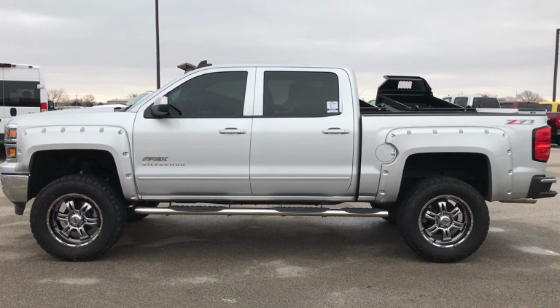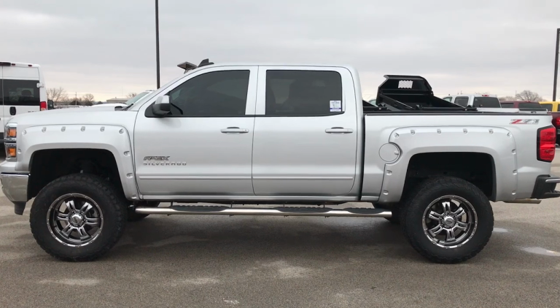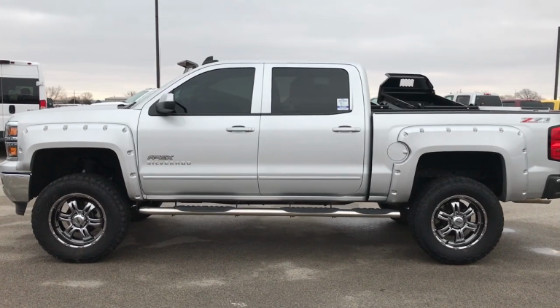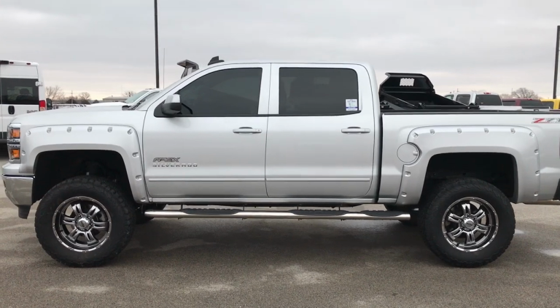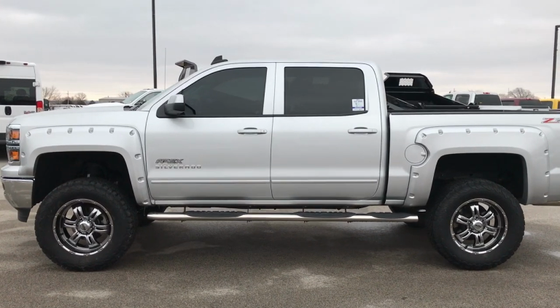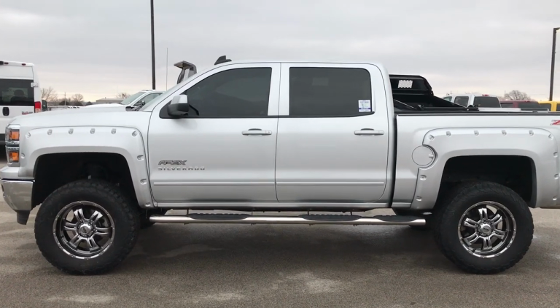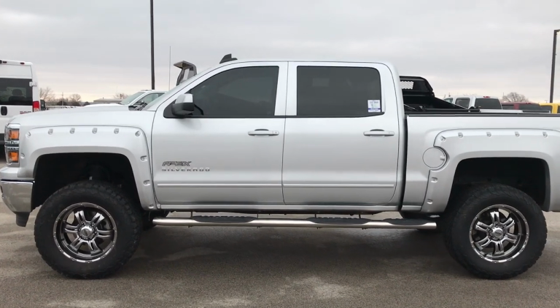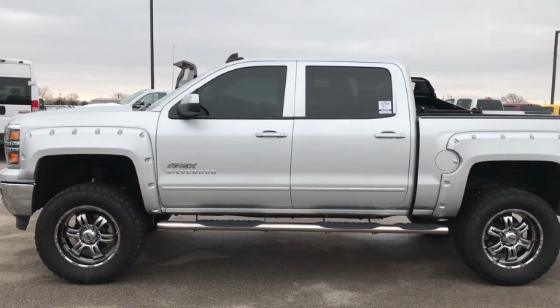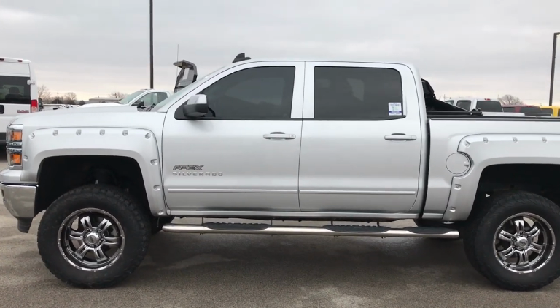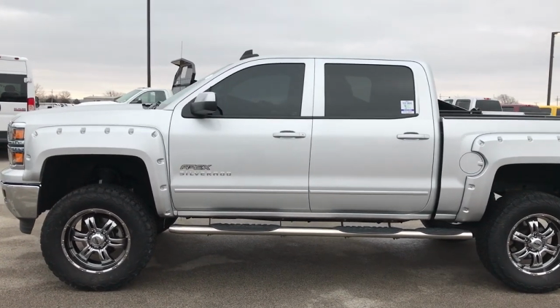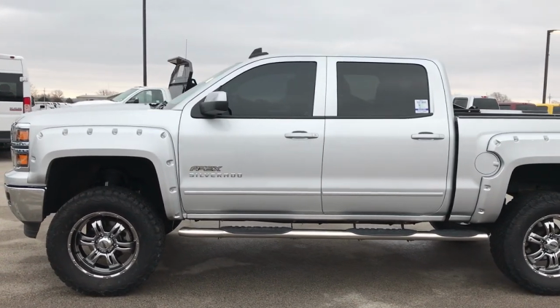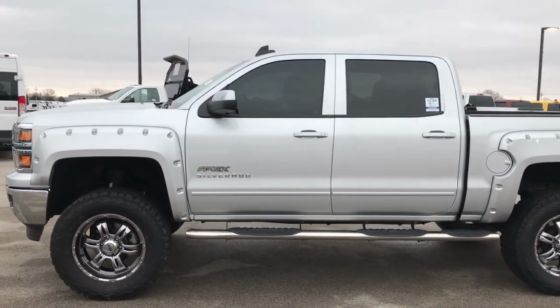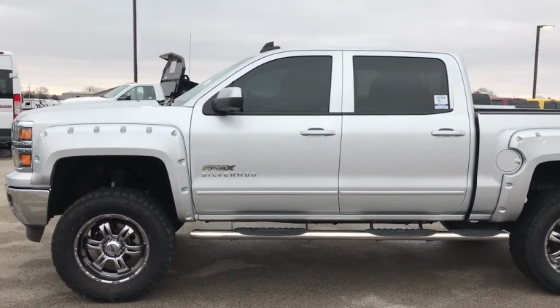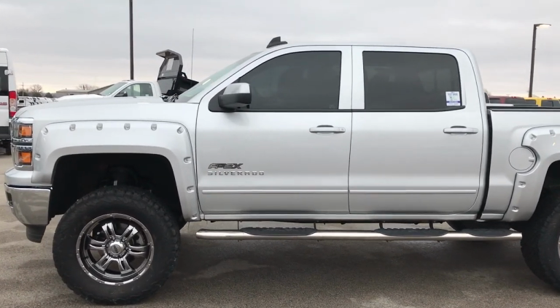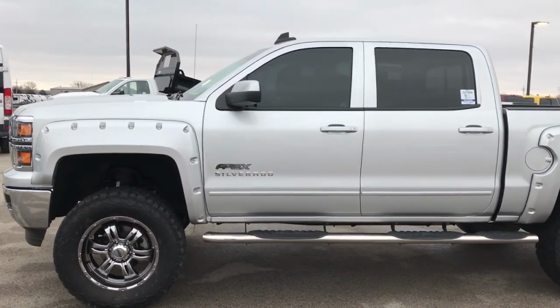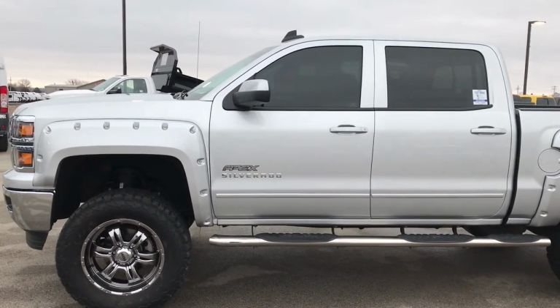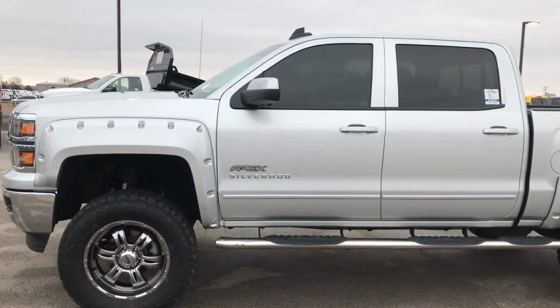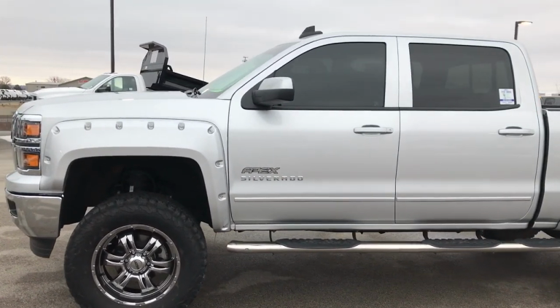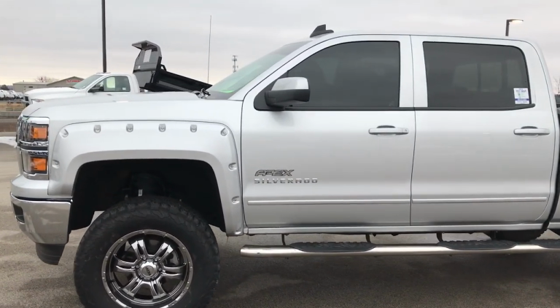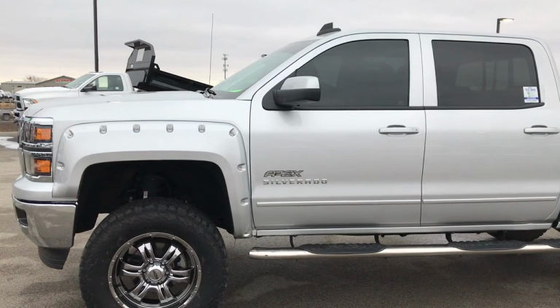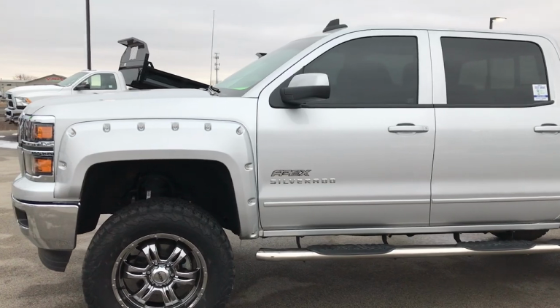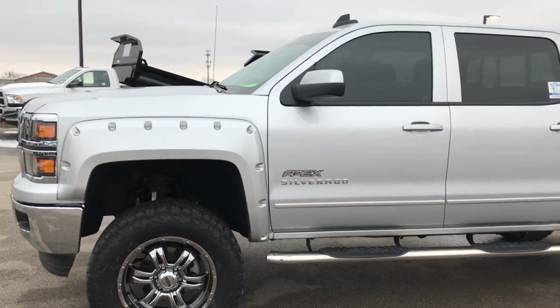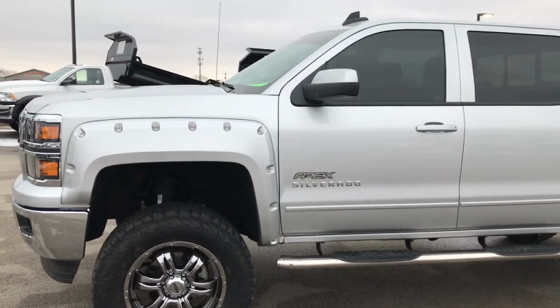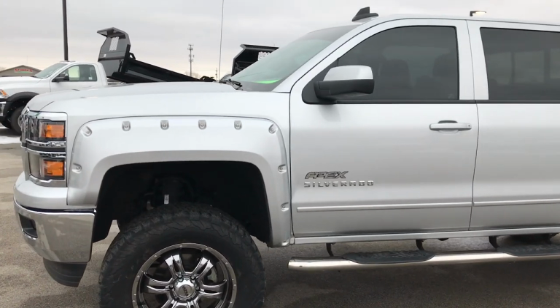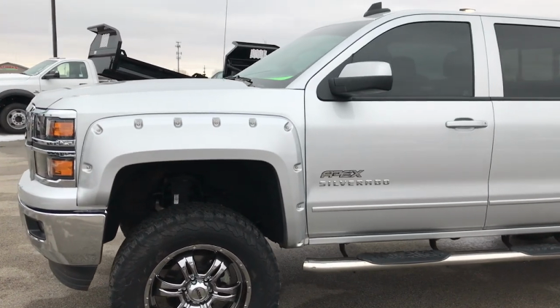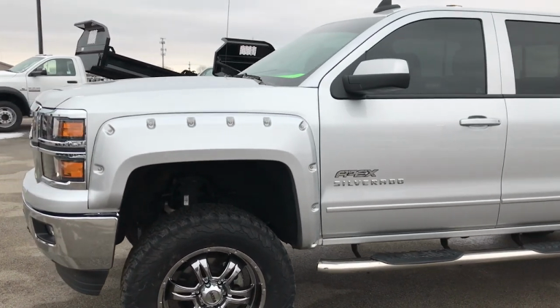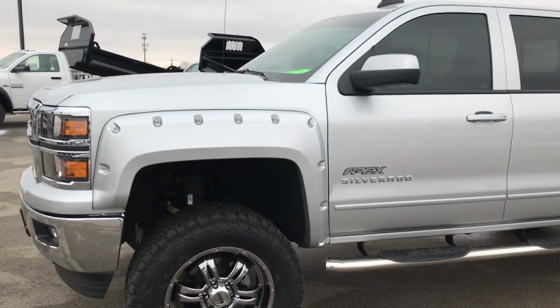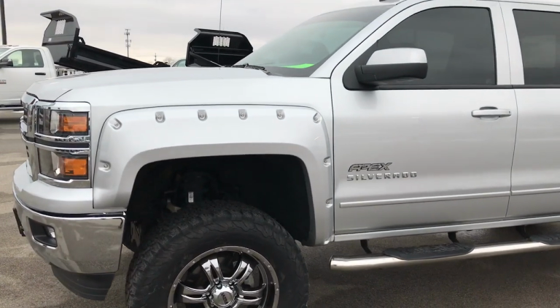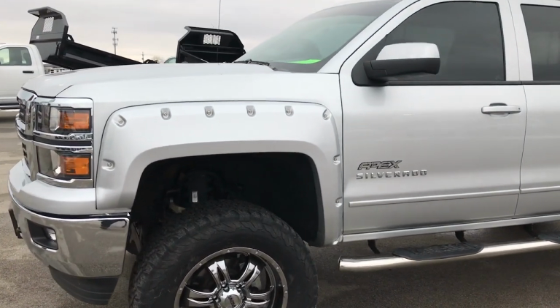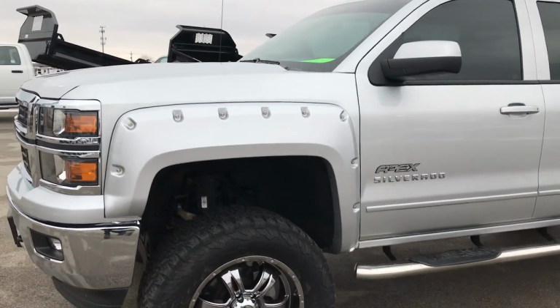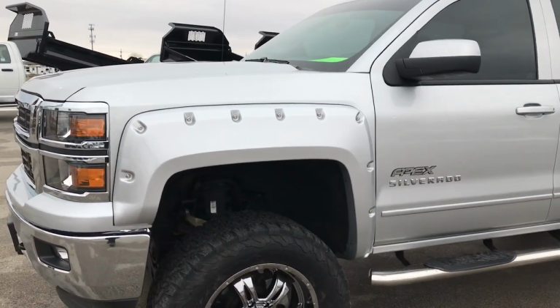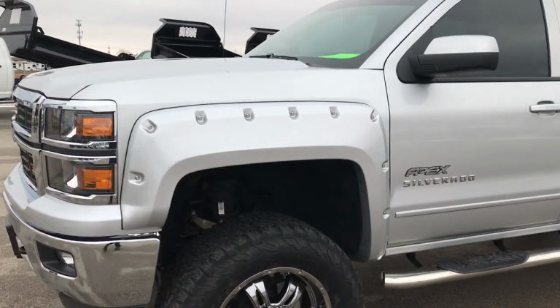This is stock number 9363. We are here at Summit Automotive in Fond du Lac, Wisconsin, your new and used half-ton truck headquarters.